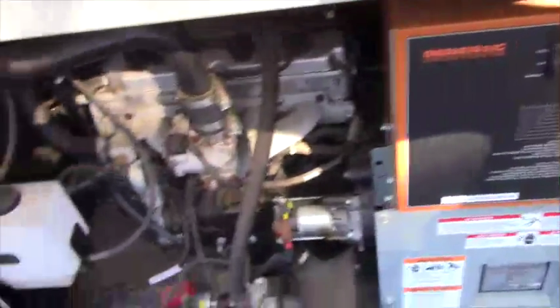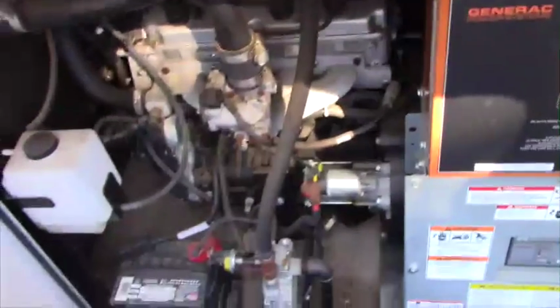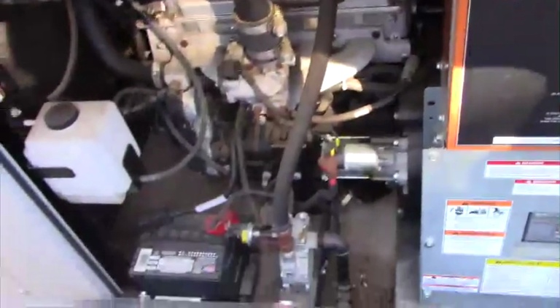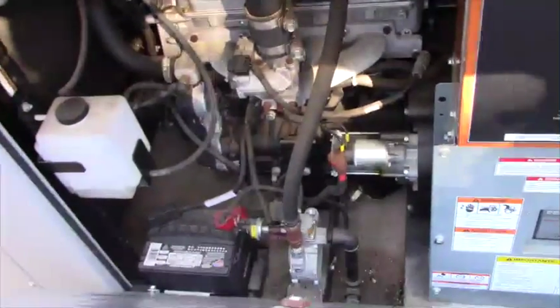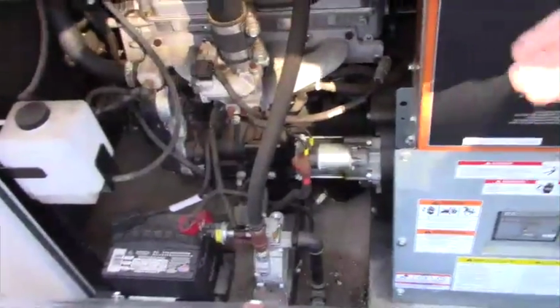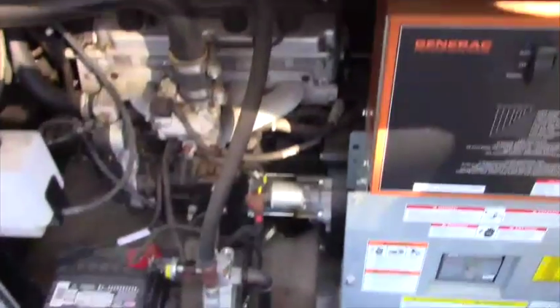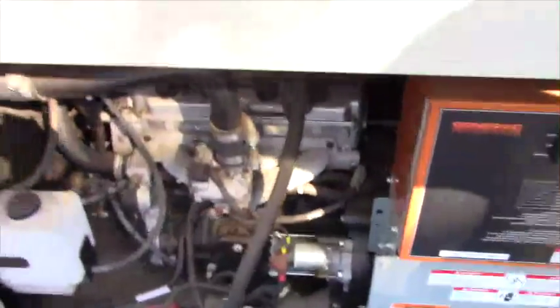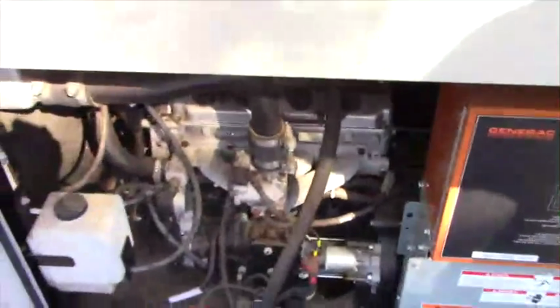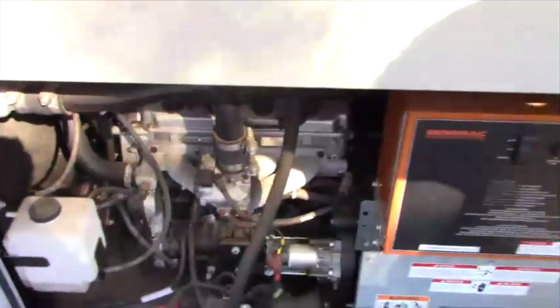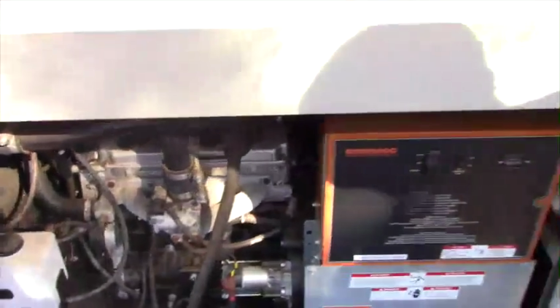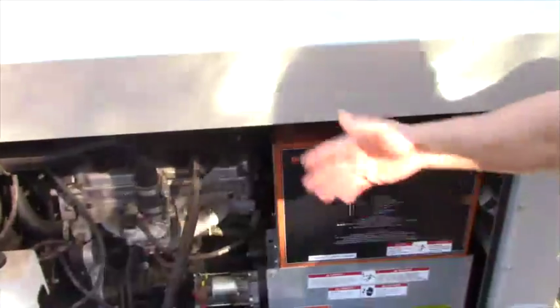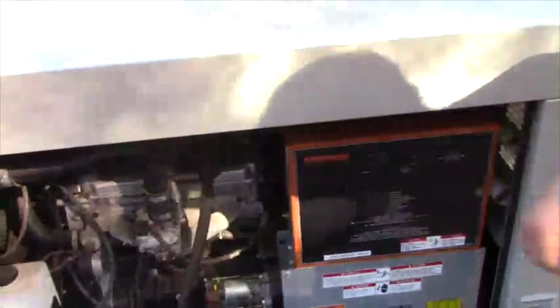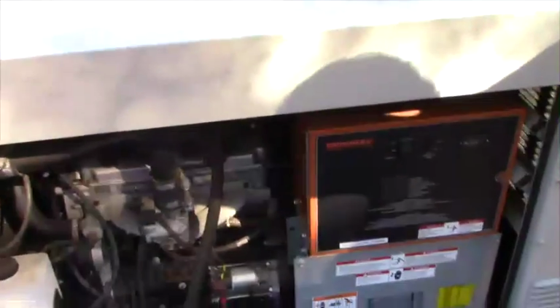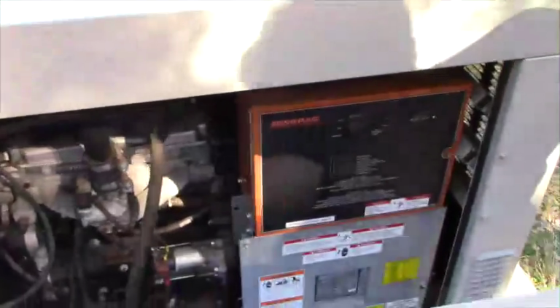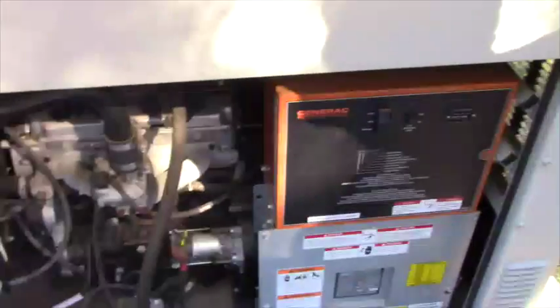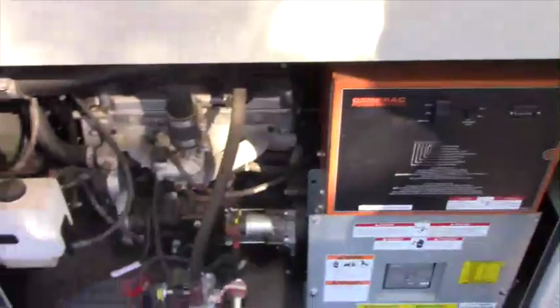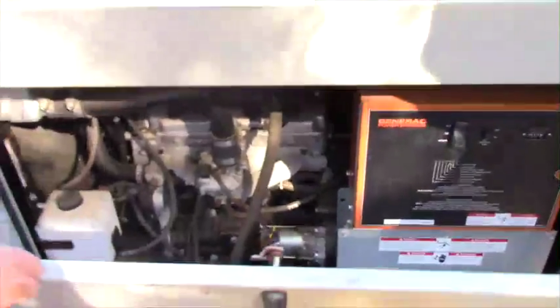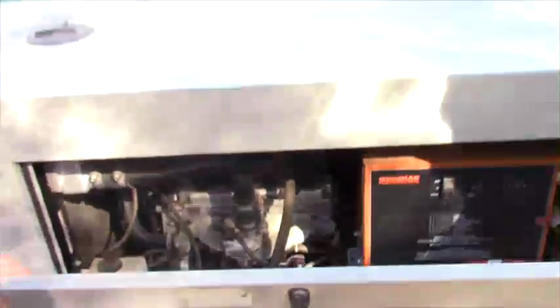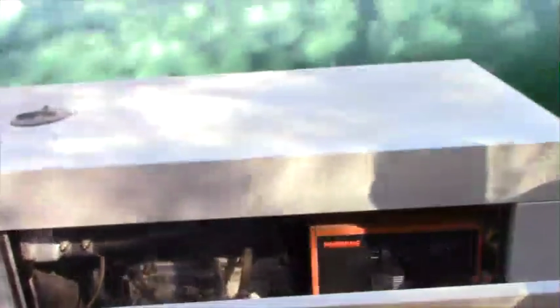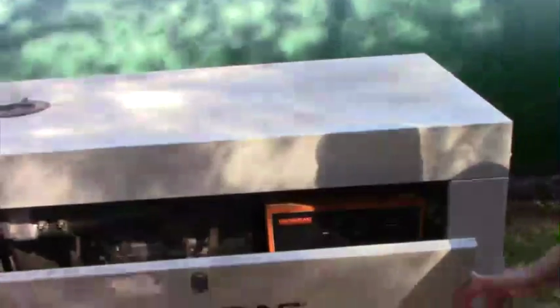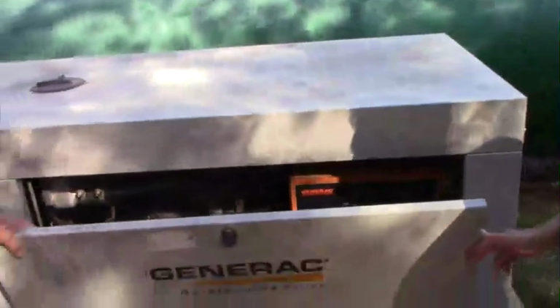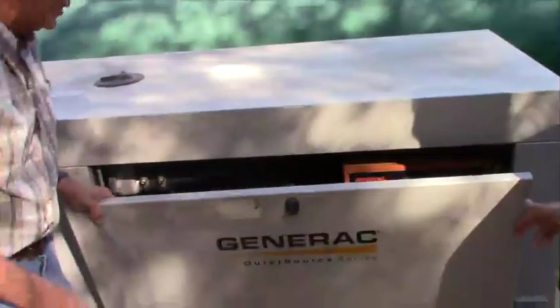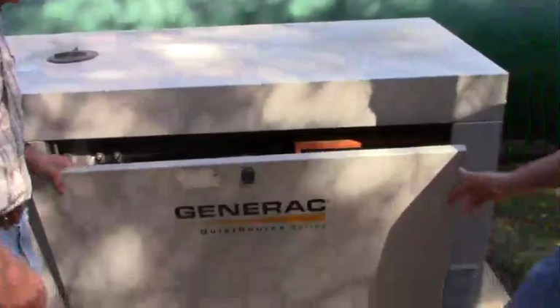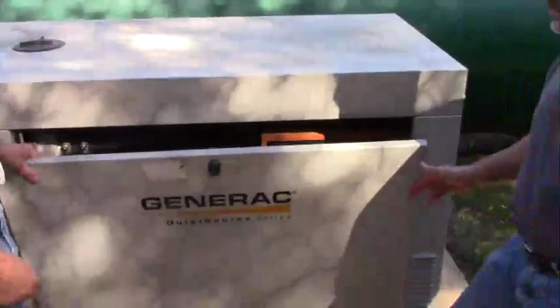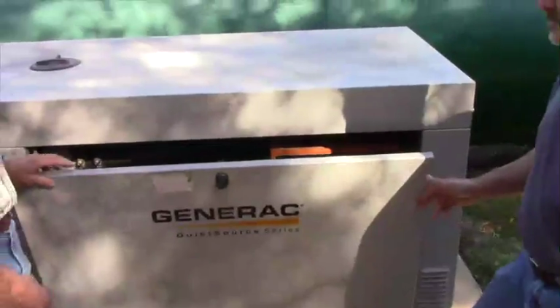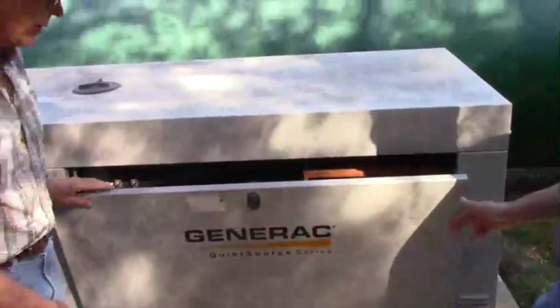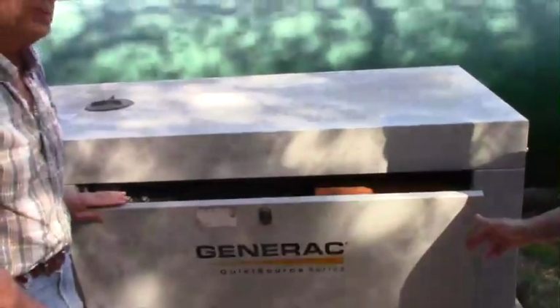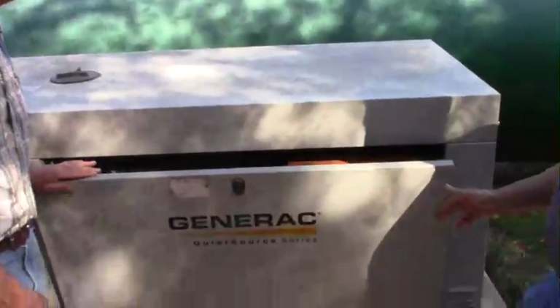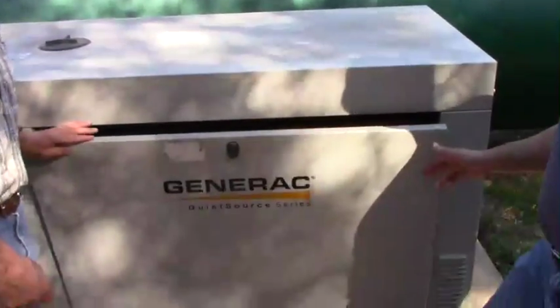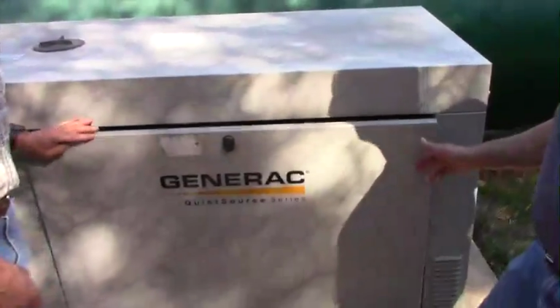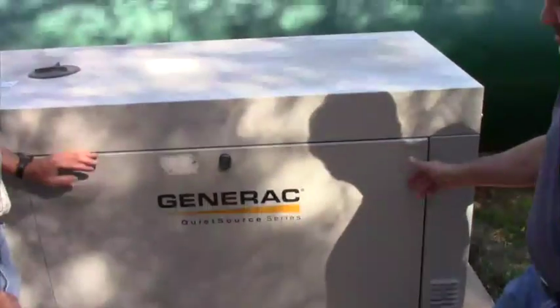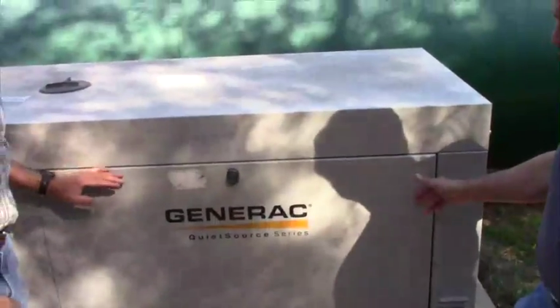Just like a car engine, this needs some minimal maintenance — battery and fluid checks. We have a contract with Blanco Electric right now; they come out twice a year to do a check and handle maintenance.